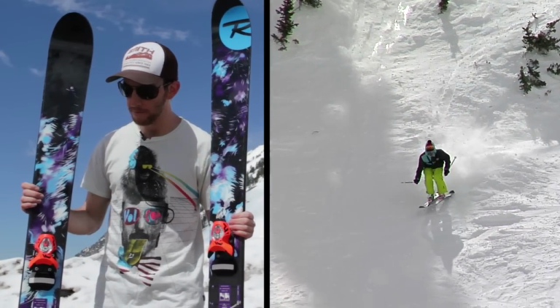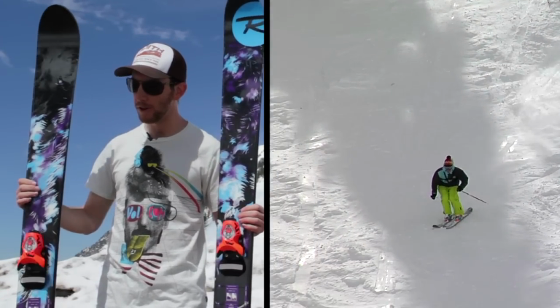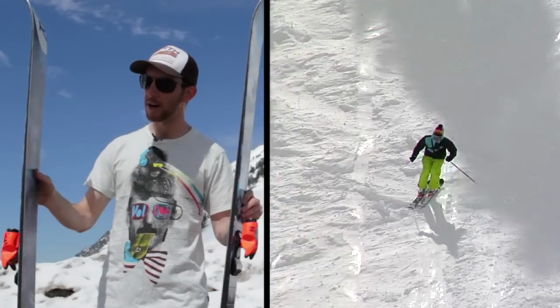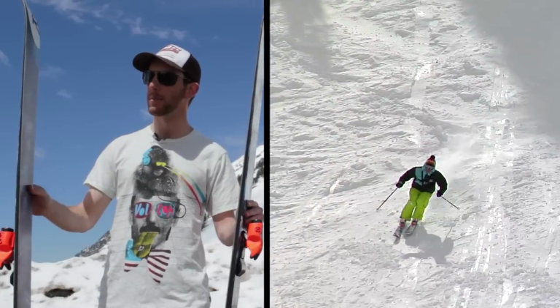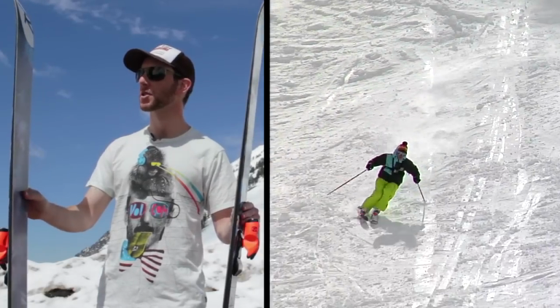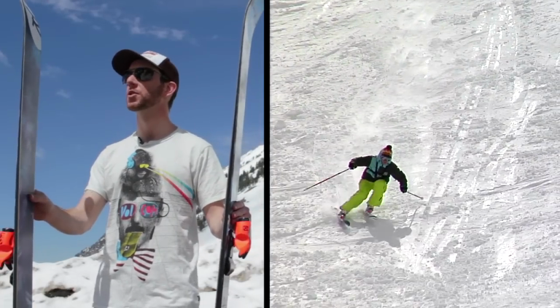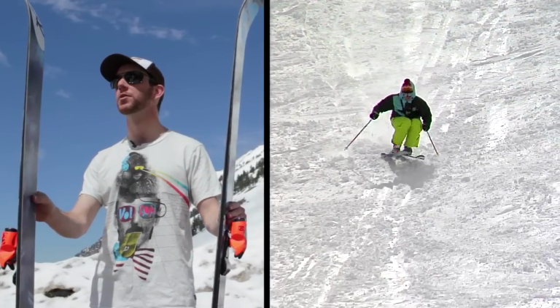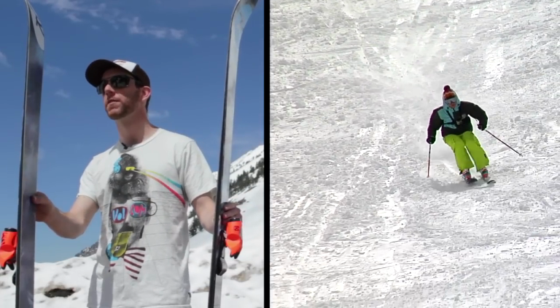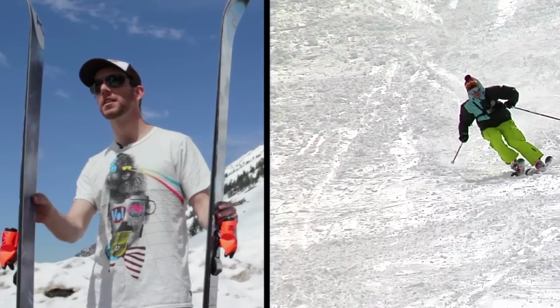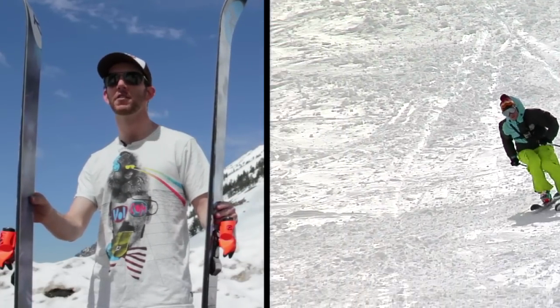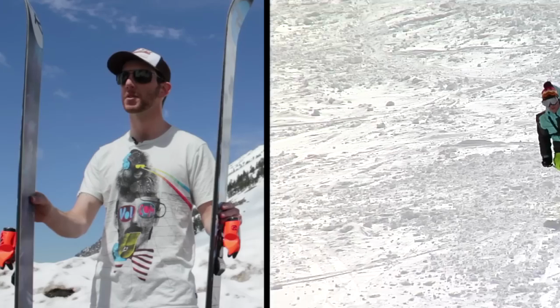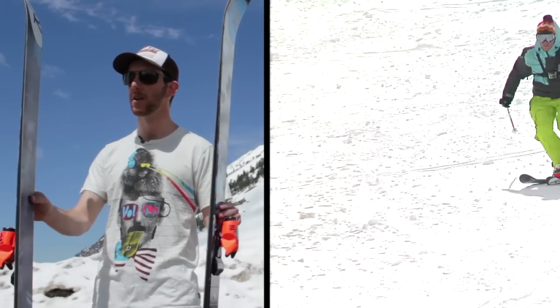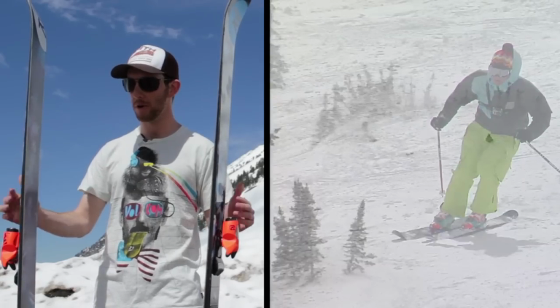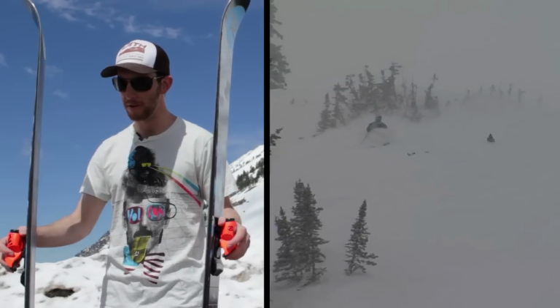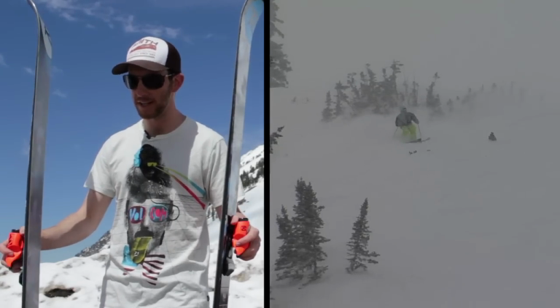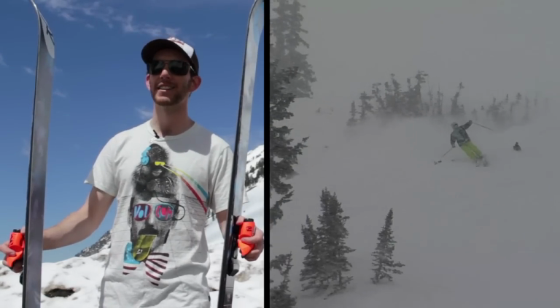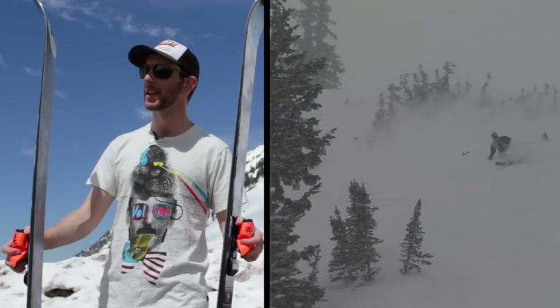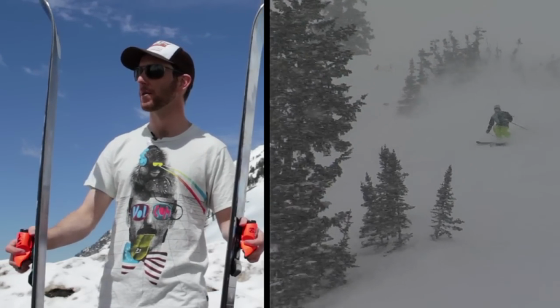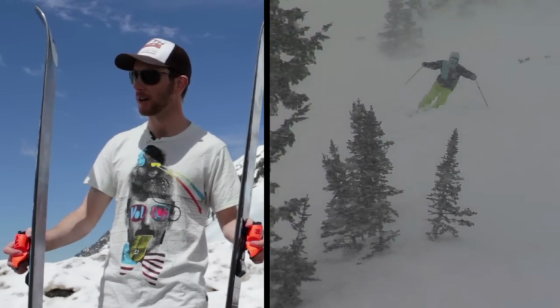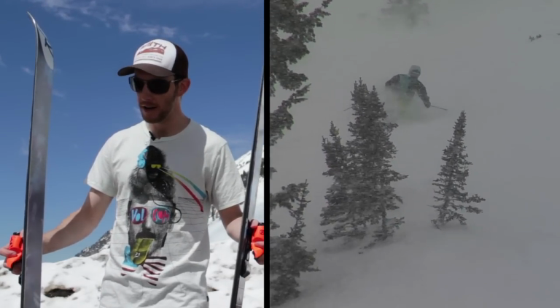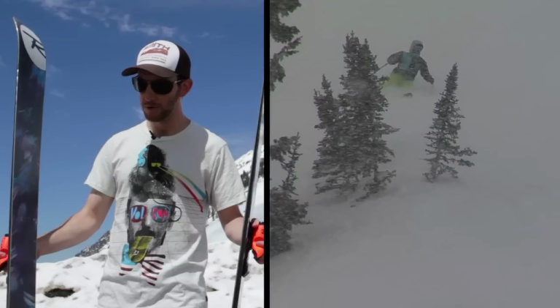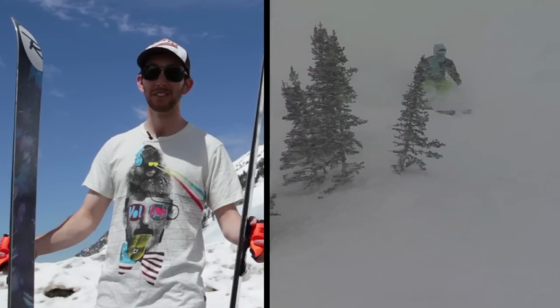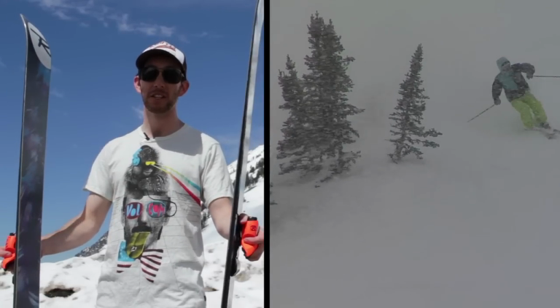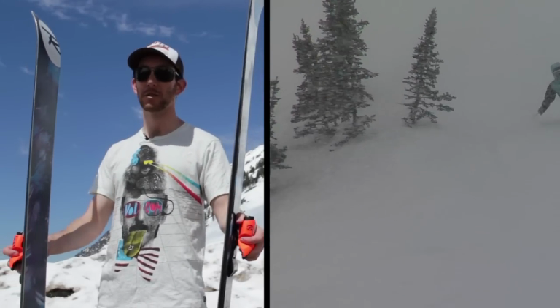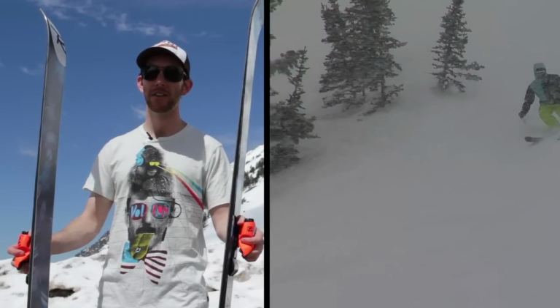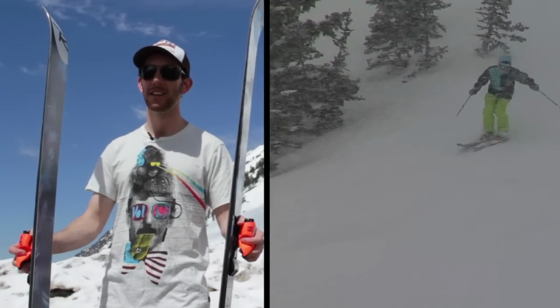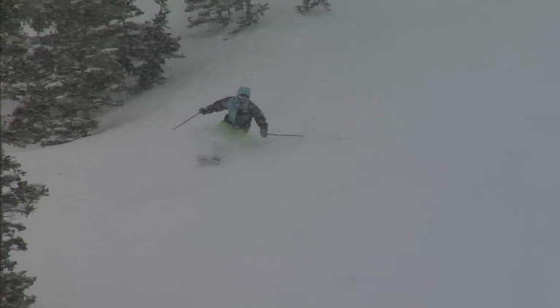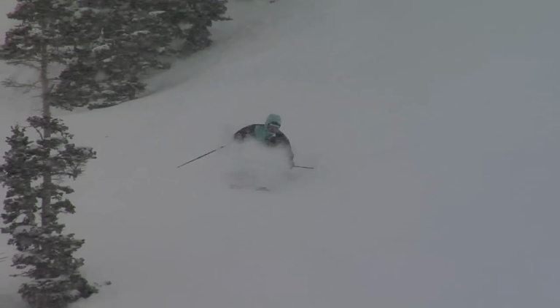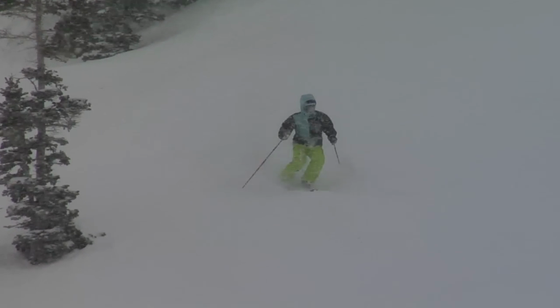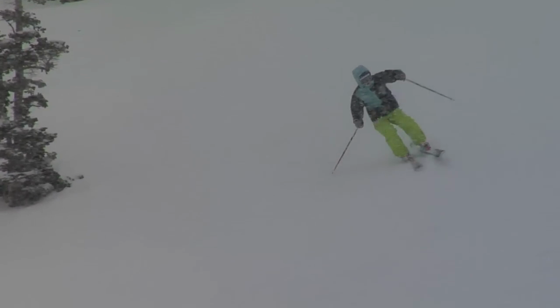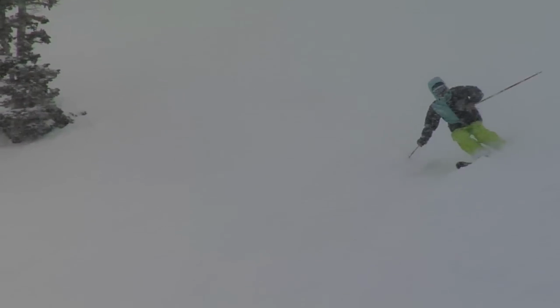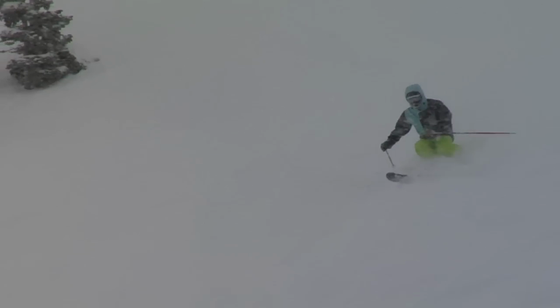The full length rocker on it makes it super loose and fun to ski in powder and variable snow. One of the more fun freestyle skis I've taken out in the mountains all year. Really easy to learn how to ski switch and pow on these things. It has a really good fun freestyle feel.